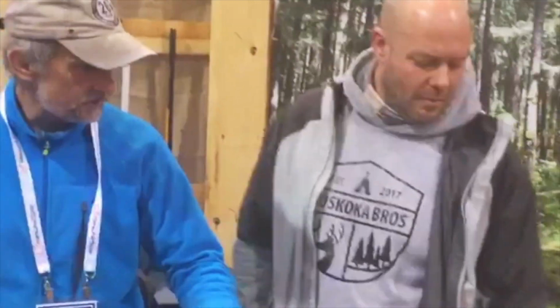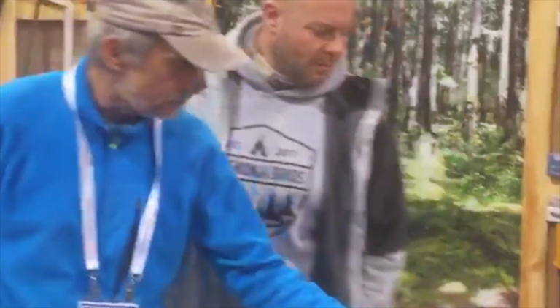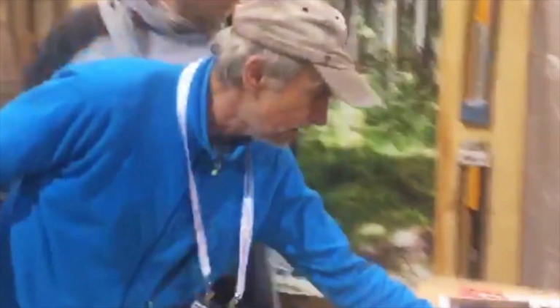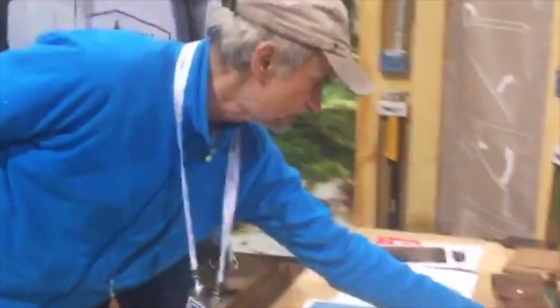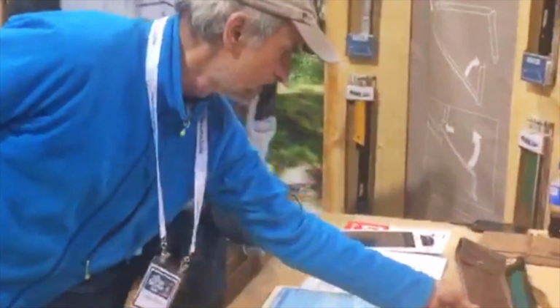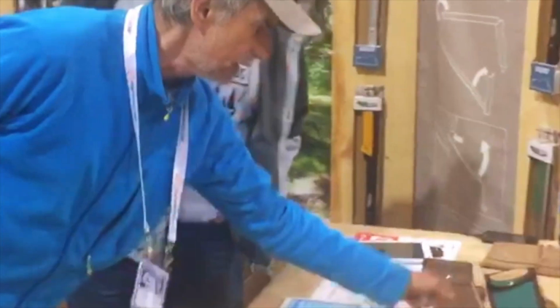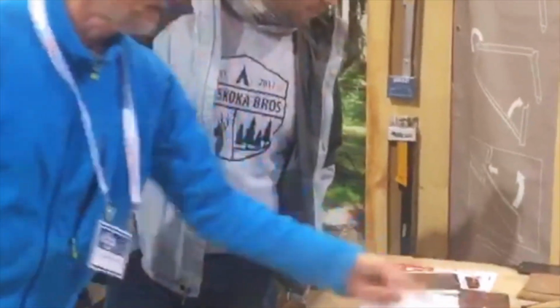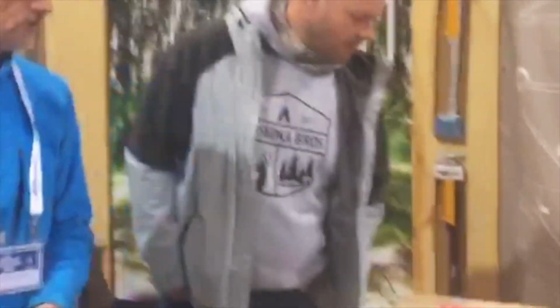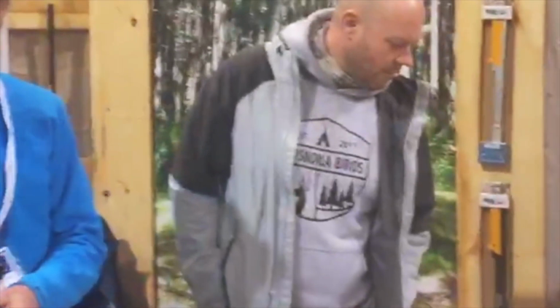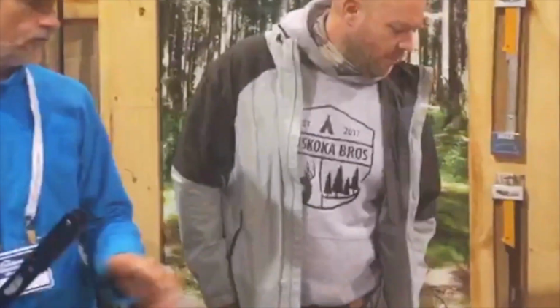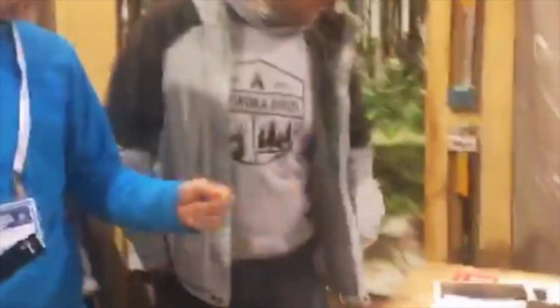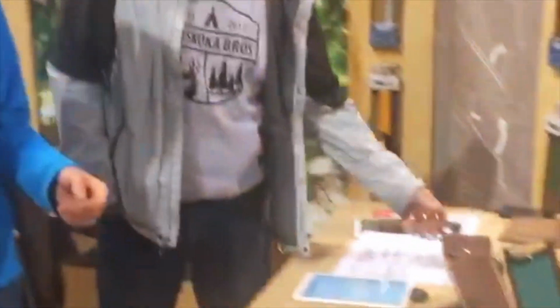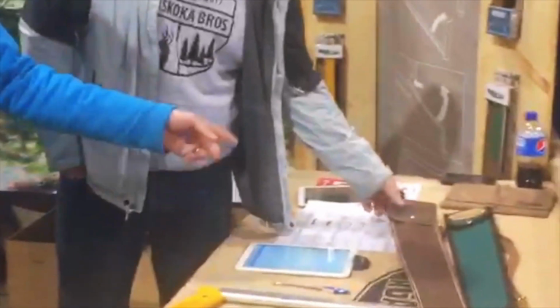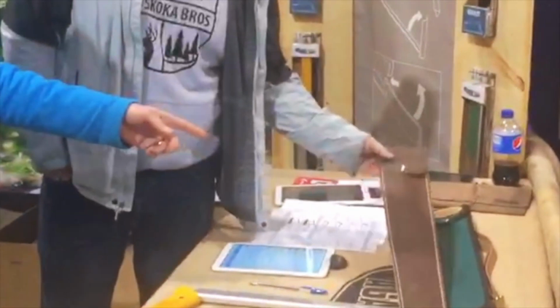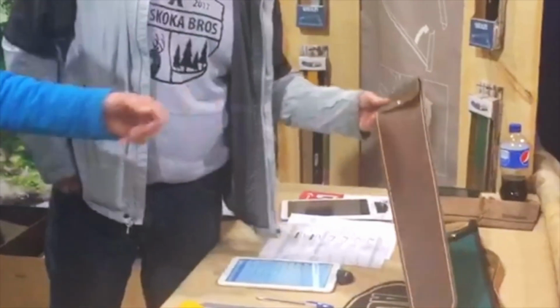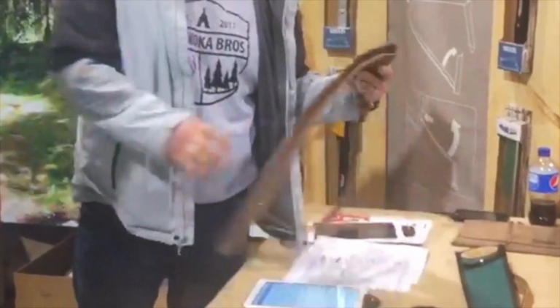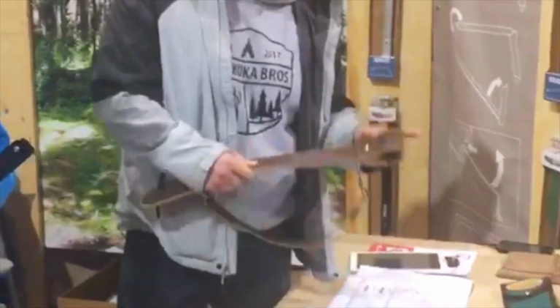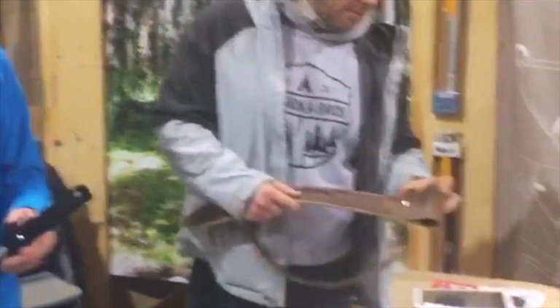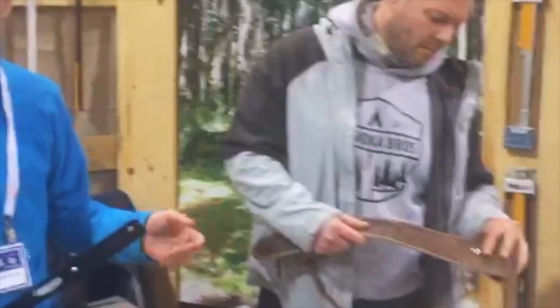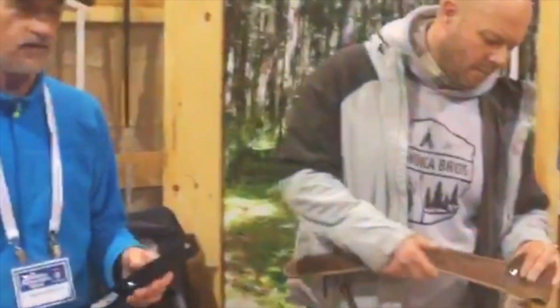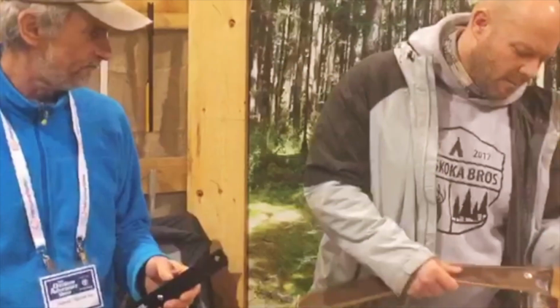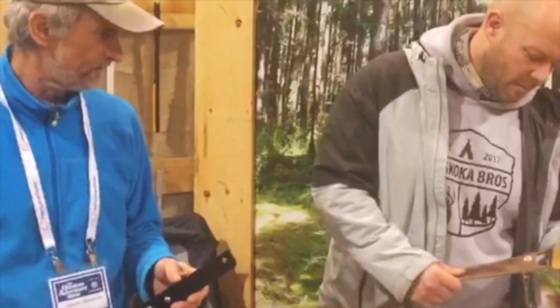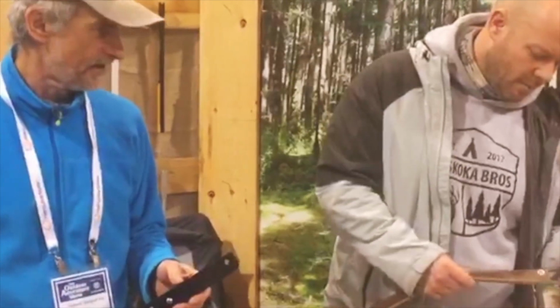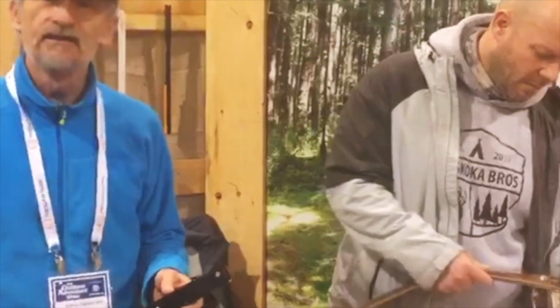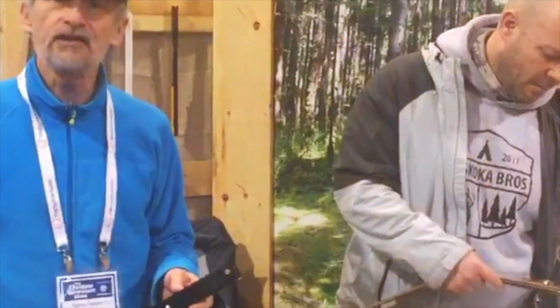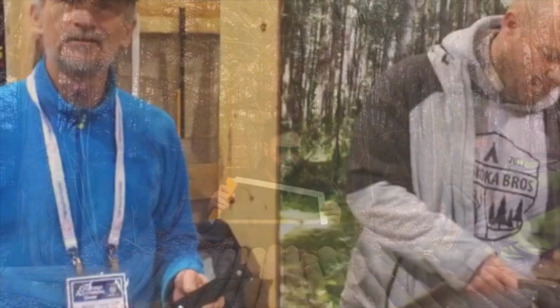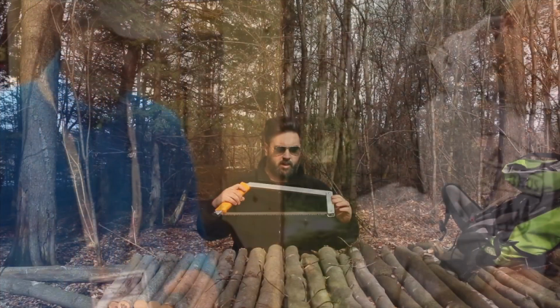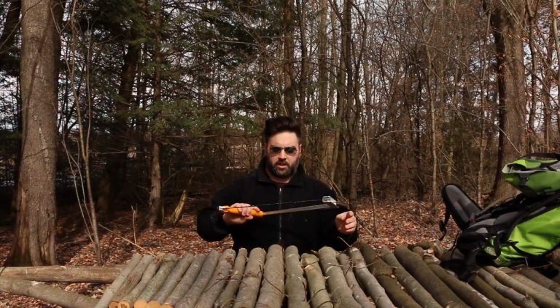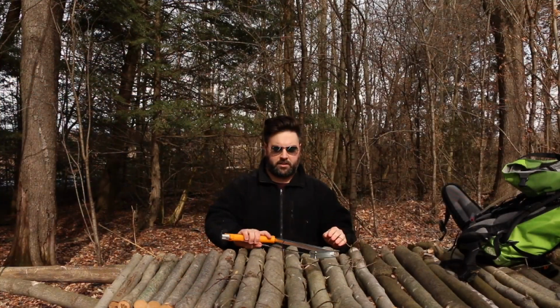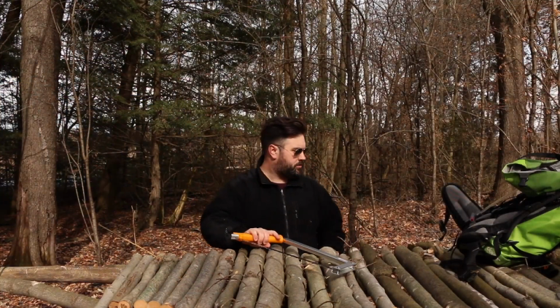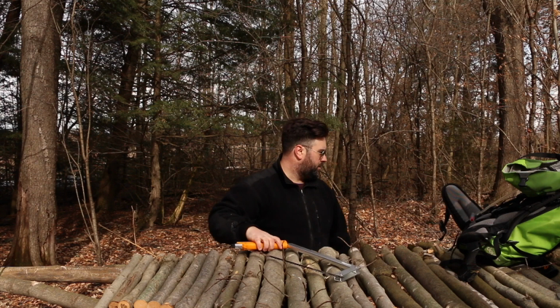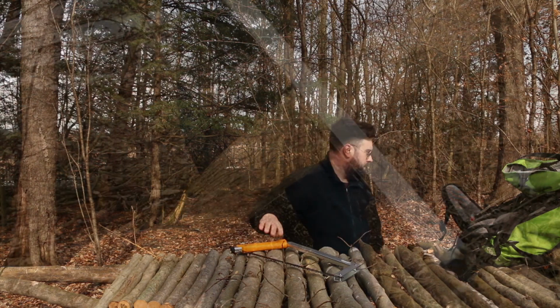I'll close it out and reduce it to its closed position, ready to be packed in our sheaths. We have two styles: a canvas sheath, which is preferred for canoeists, and this rugged crazy horse leather one. Thank you — yeah, I'm just going to demonstrate a bit more.